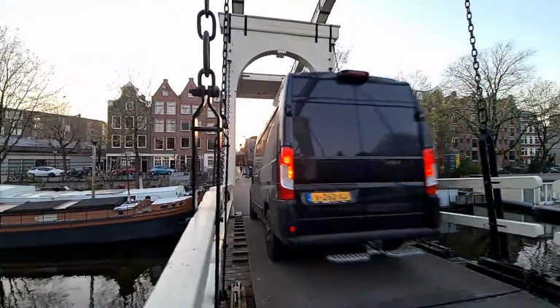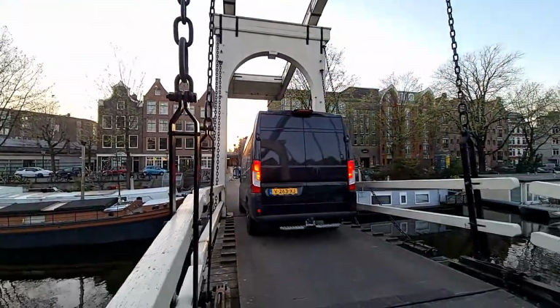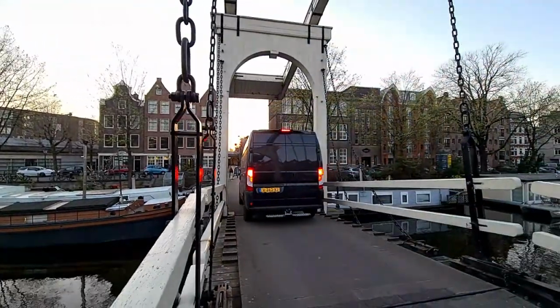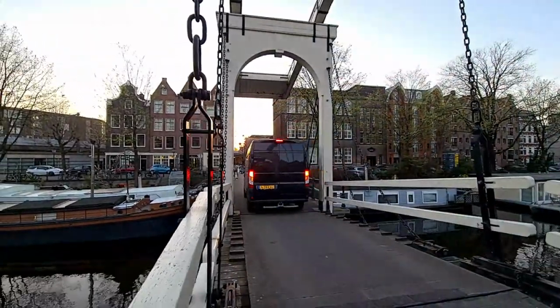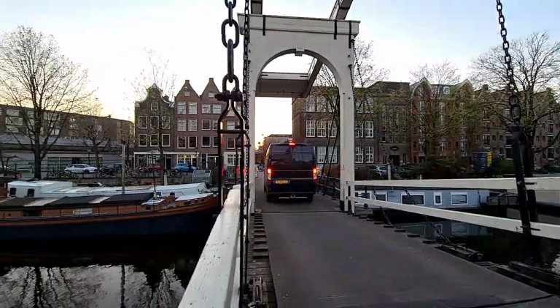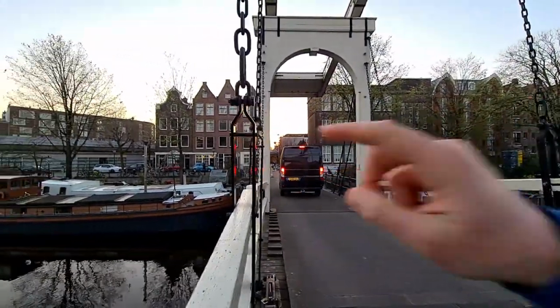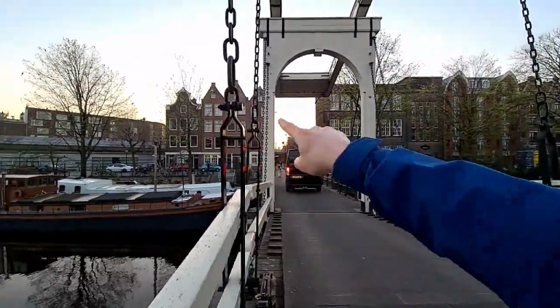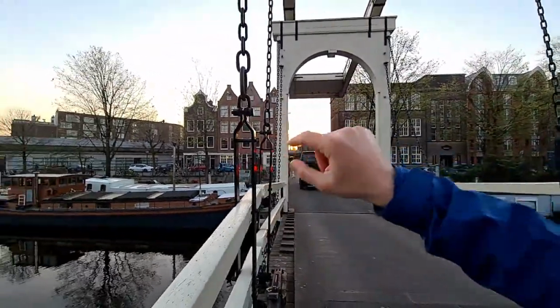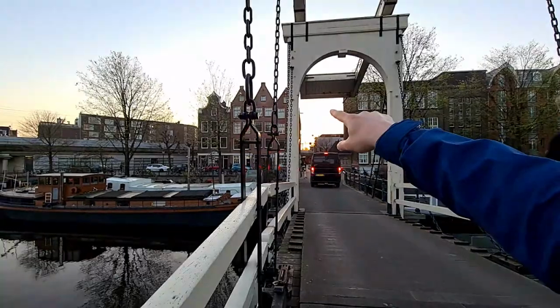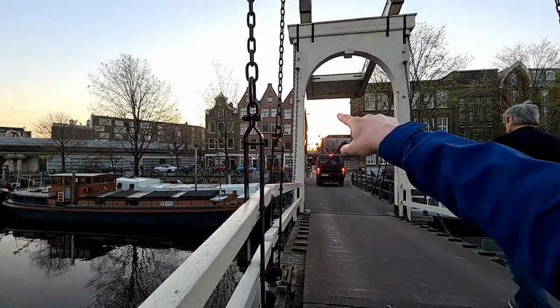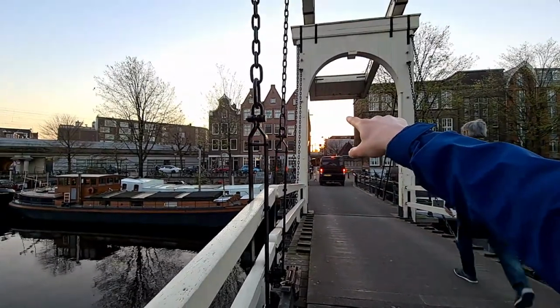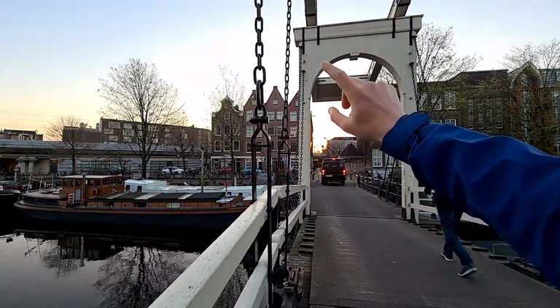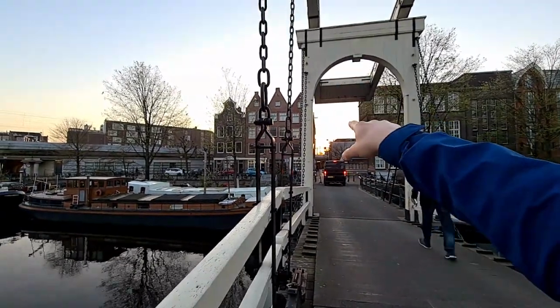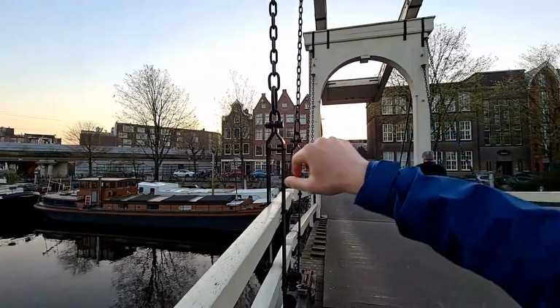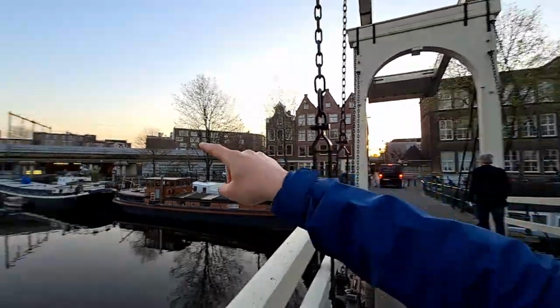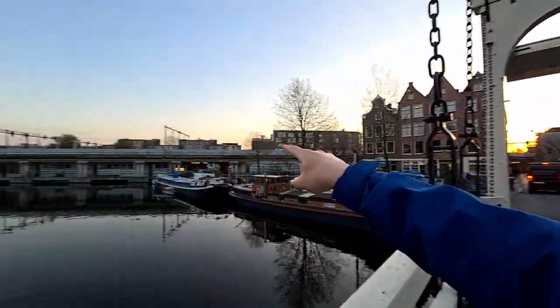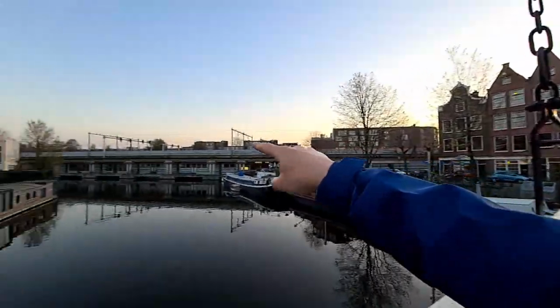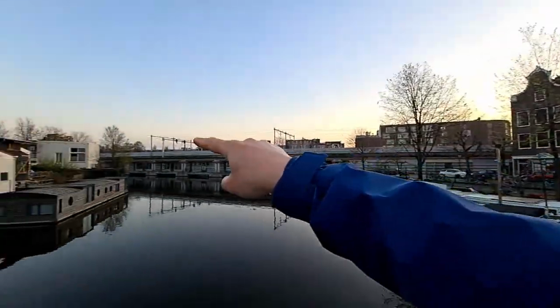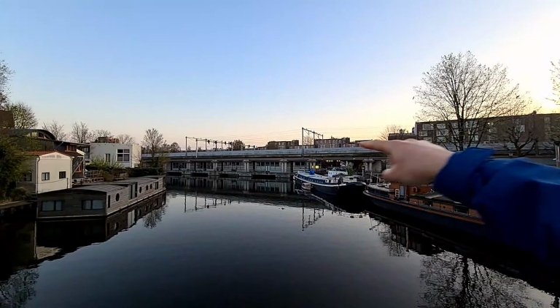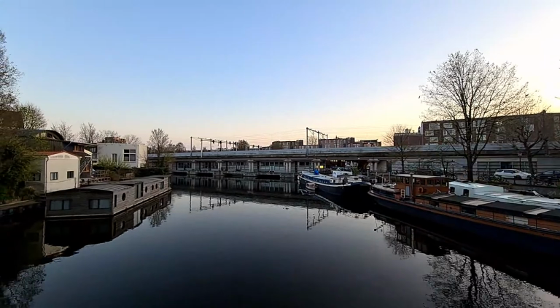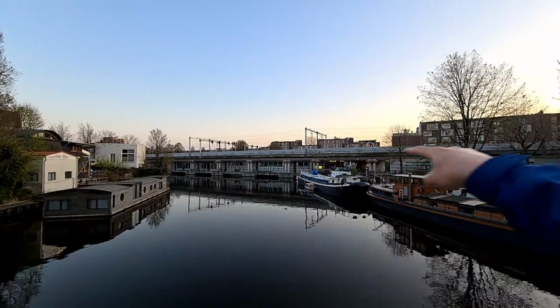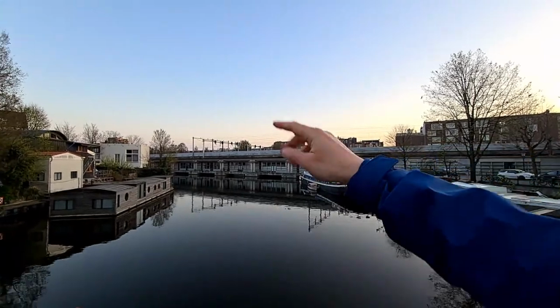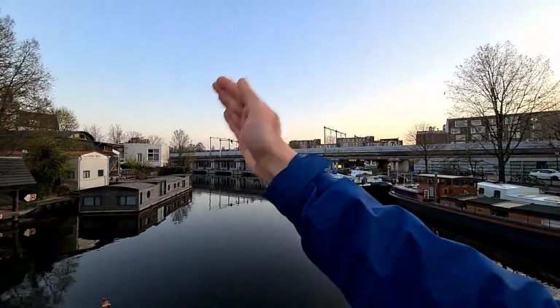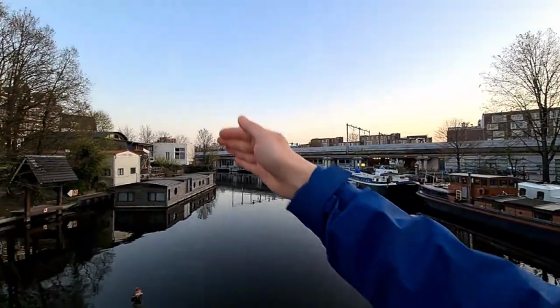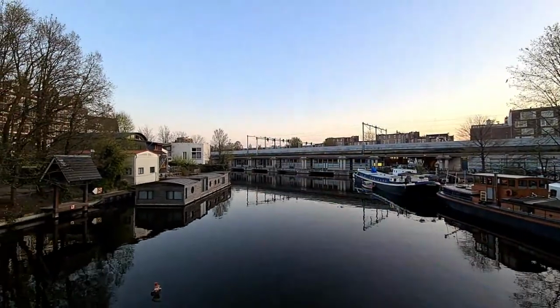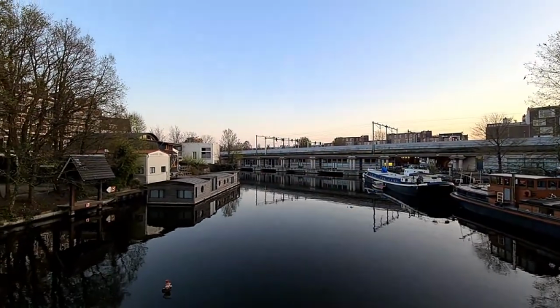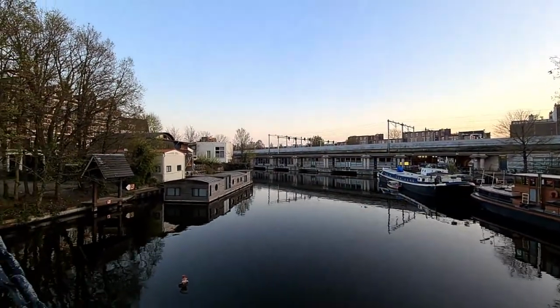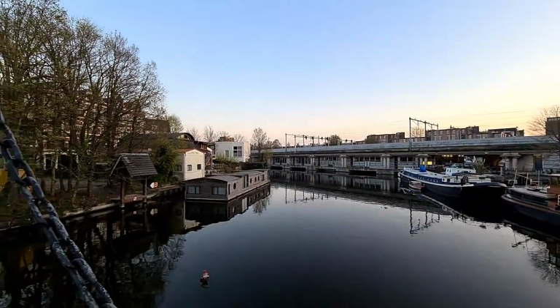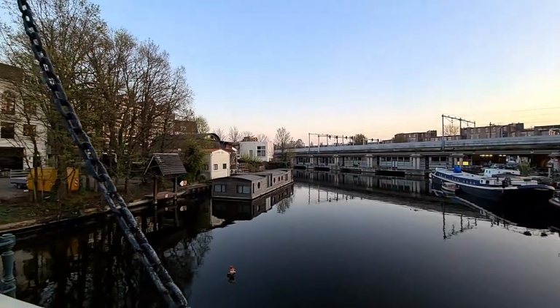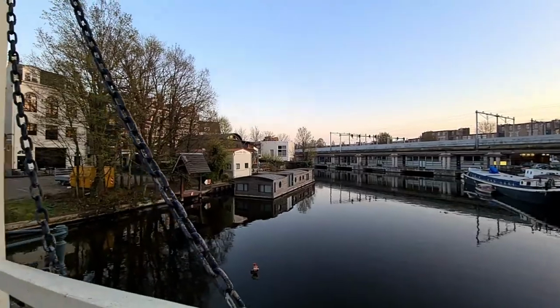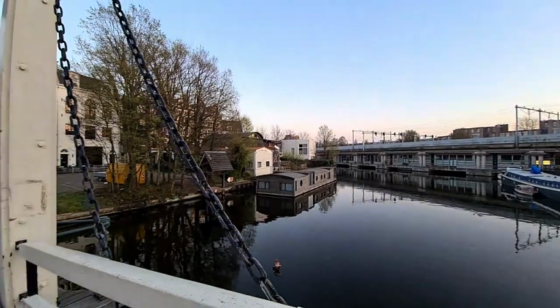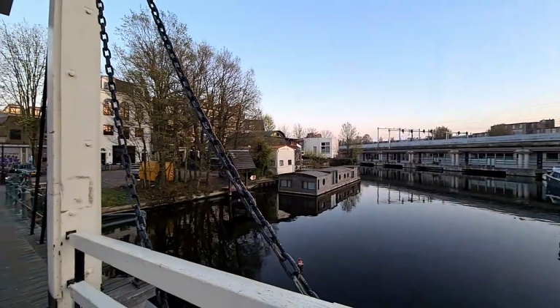The west is over there — the Western Park area is in that direction. And this side is Haarlemmerstraat and Haarlemmerdijk. That way is Amsterdam Central Station.